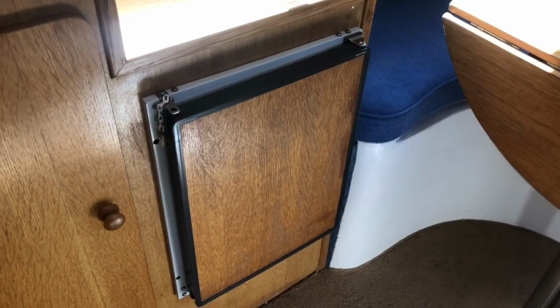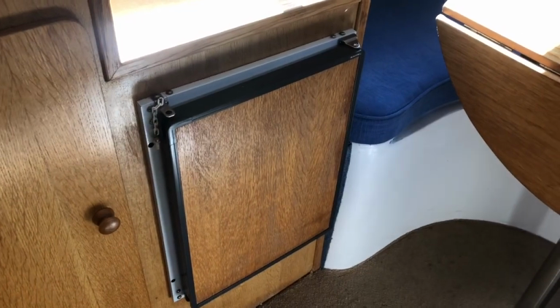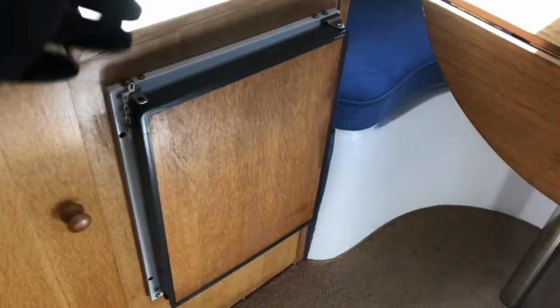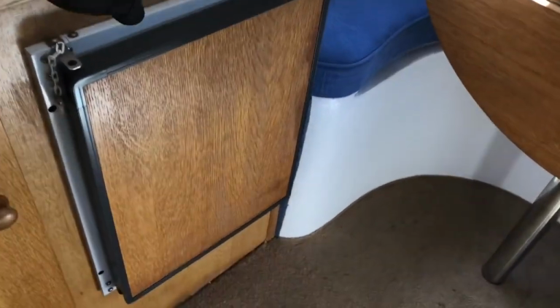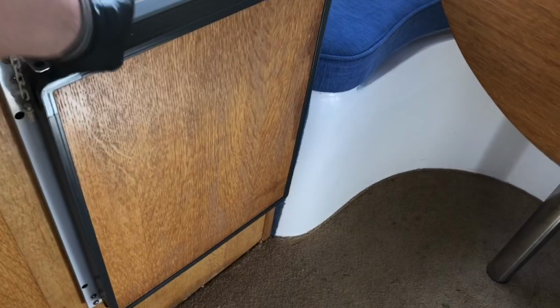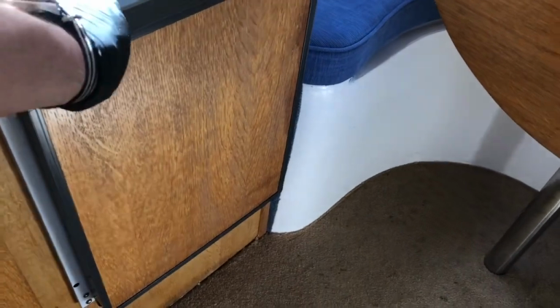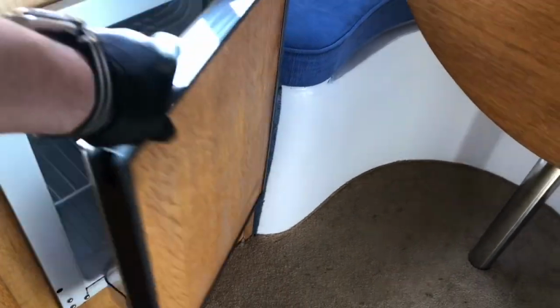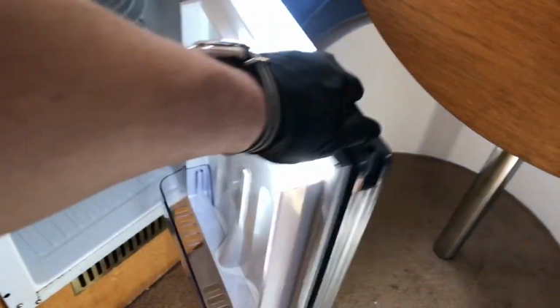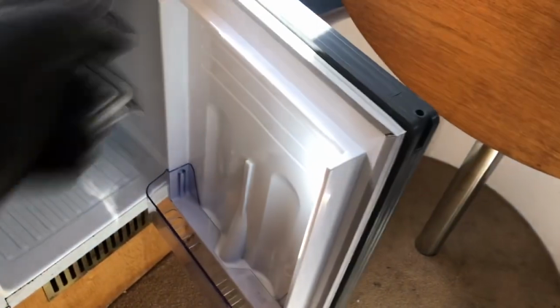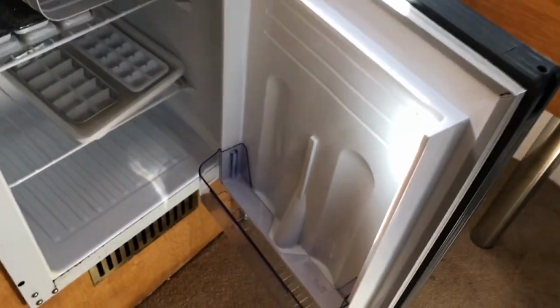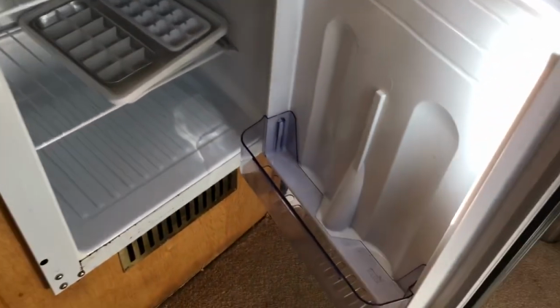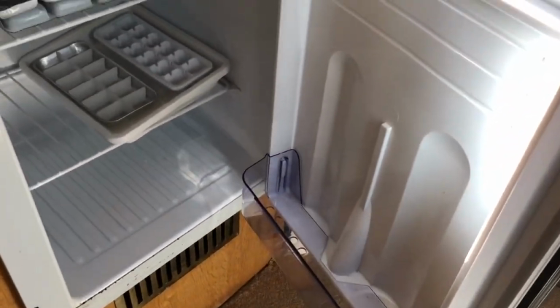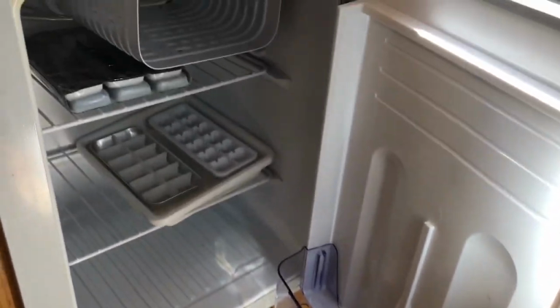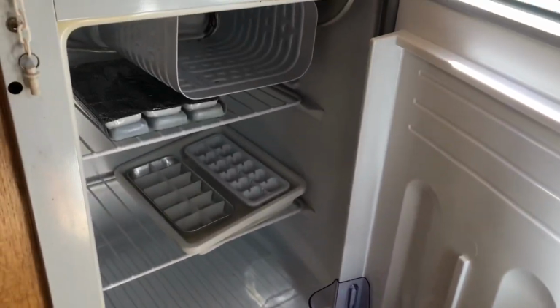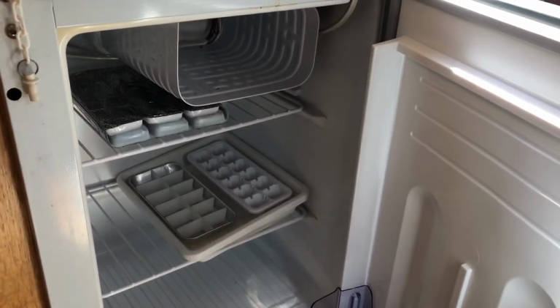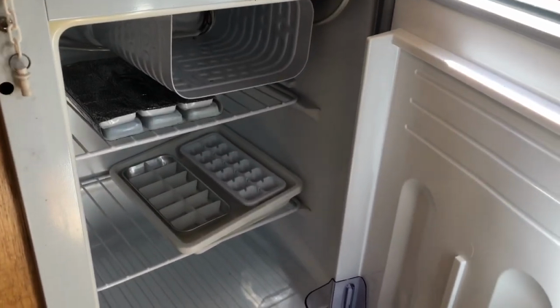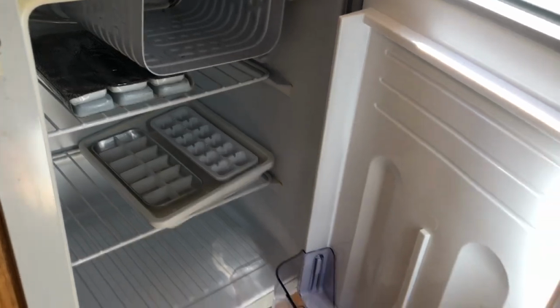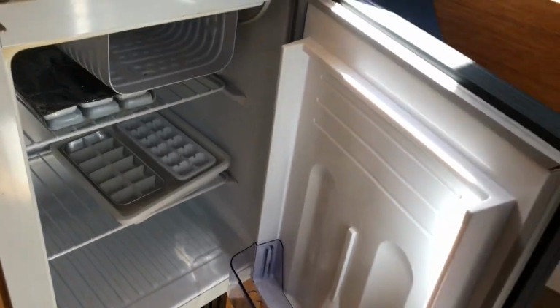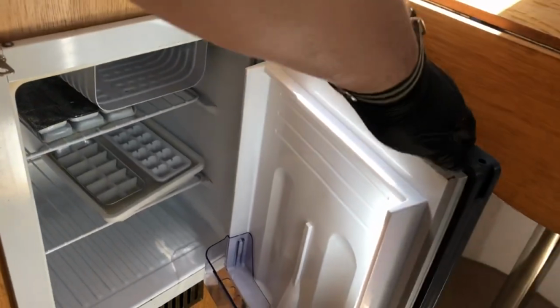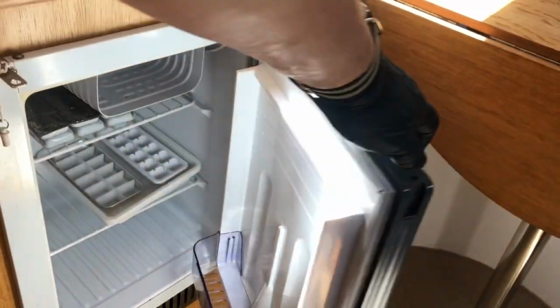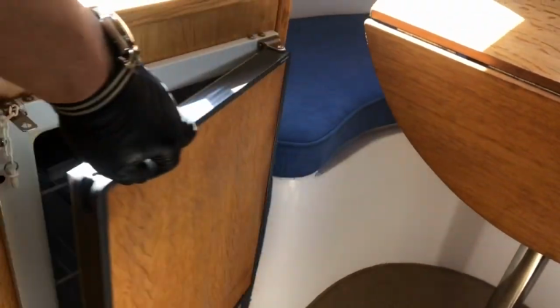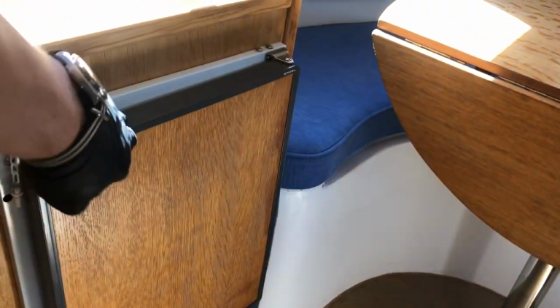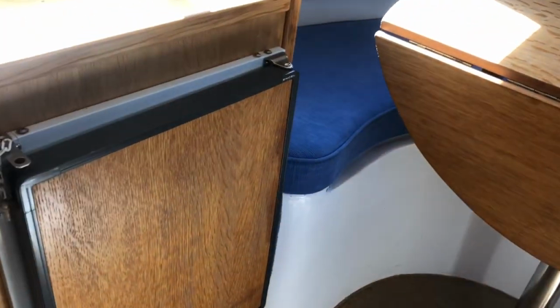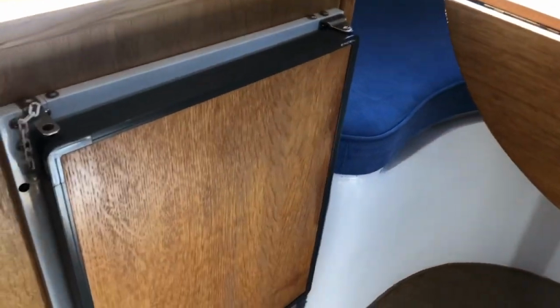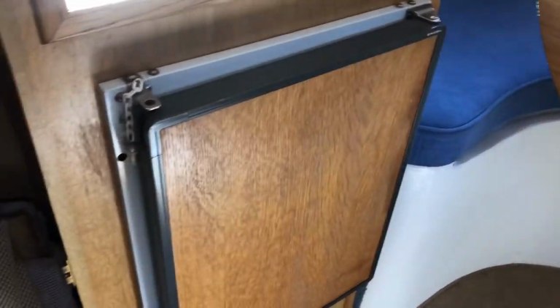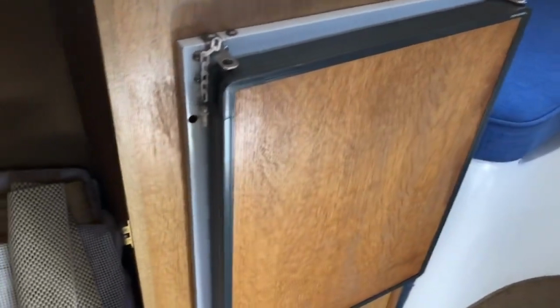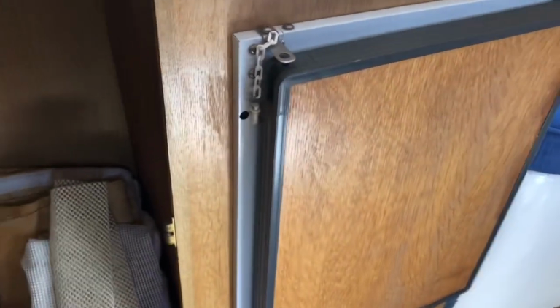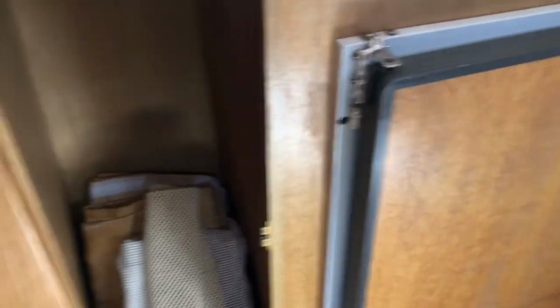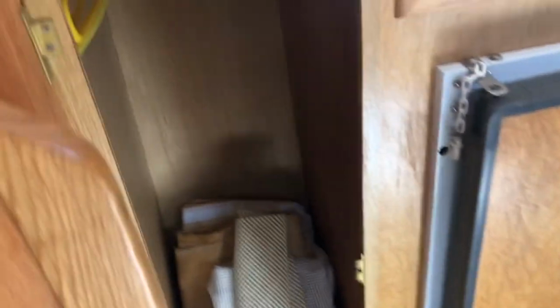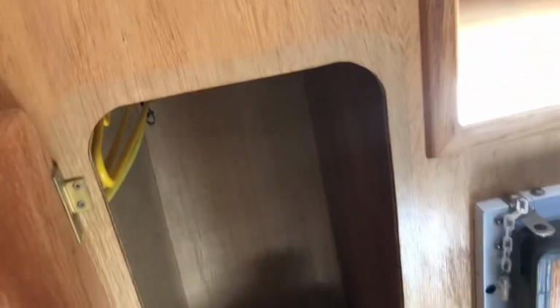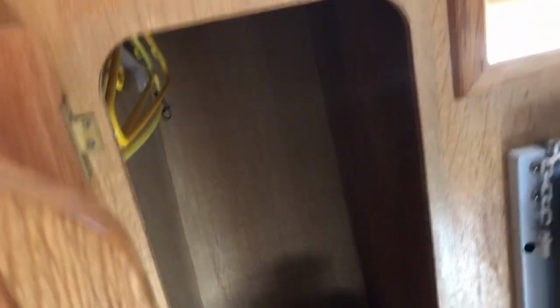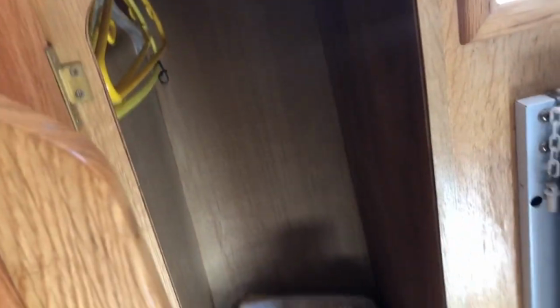There's an electric fridge and a hanging locker space.